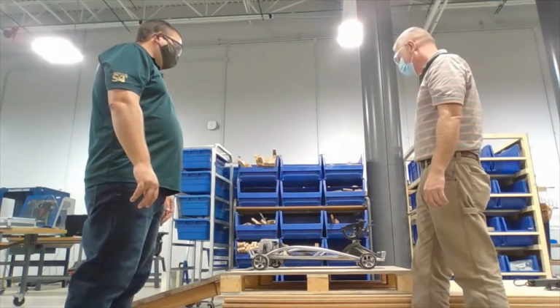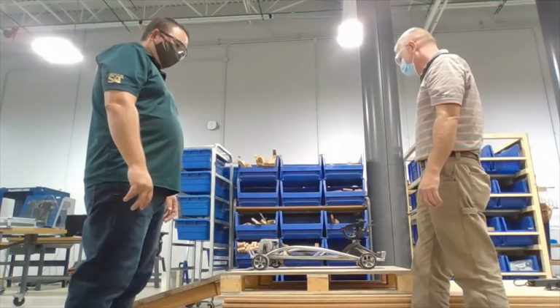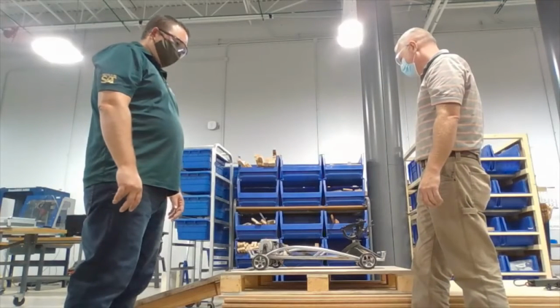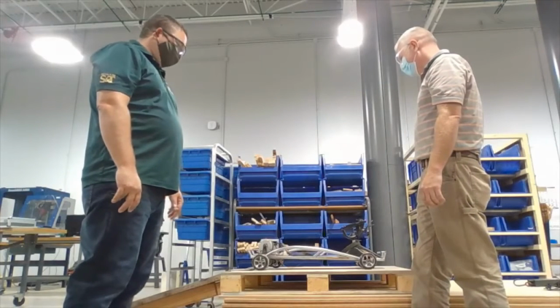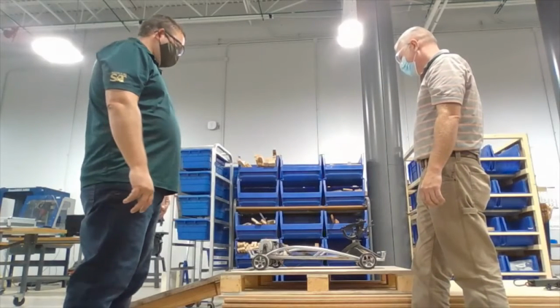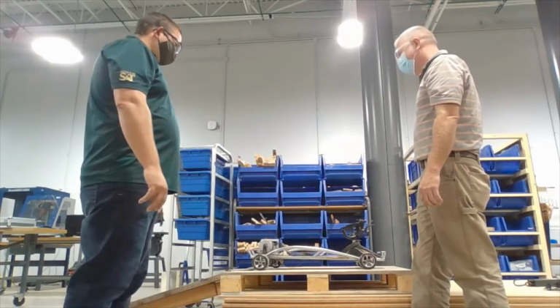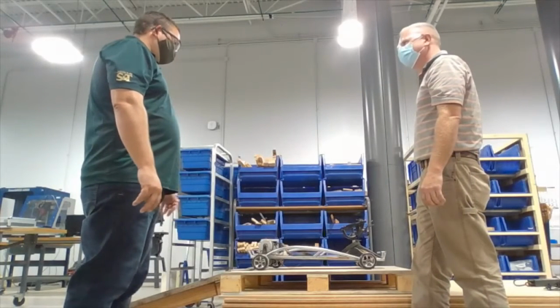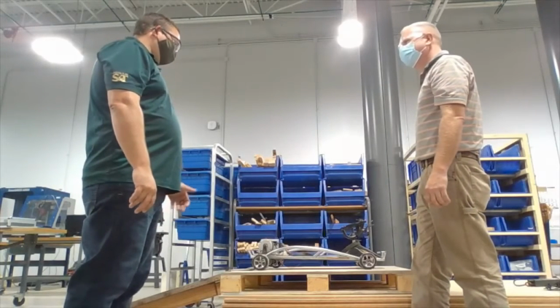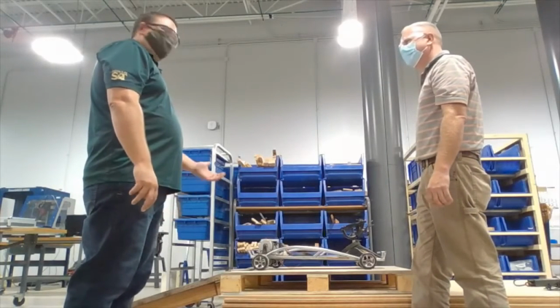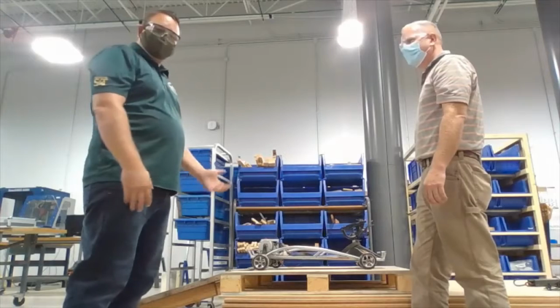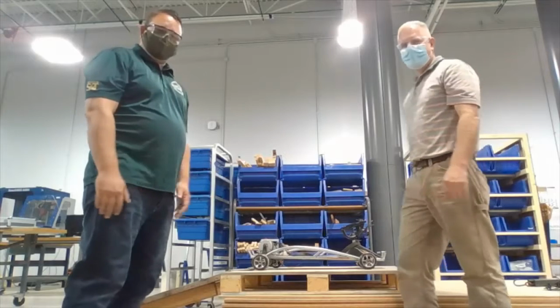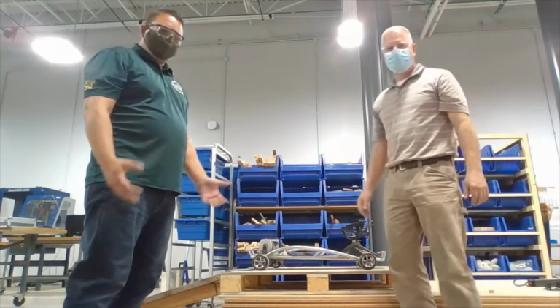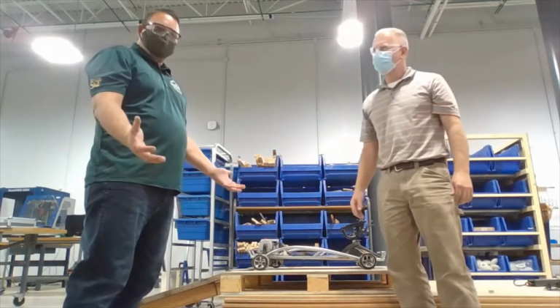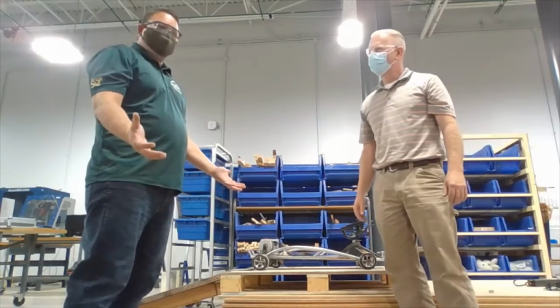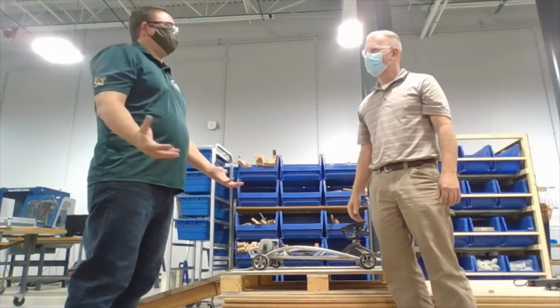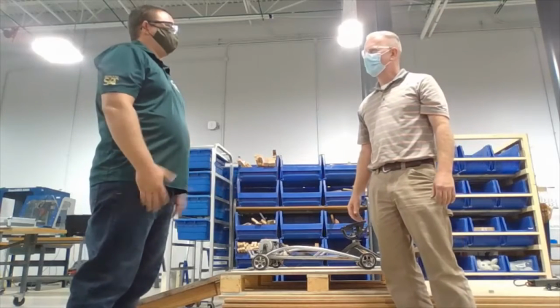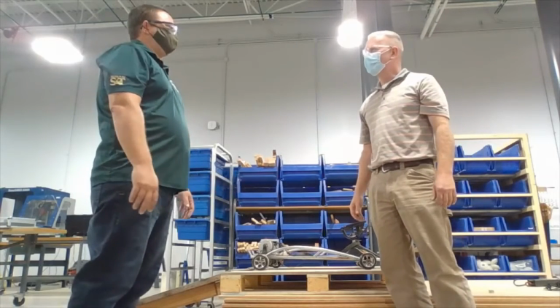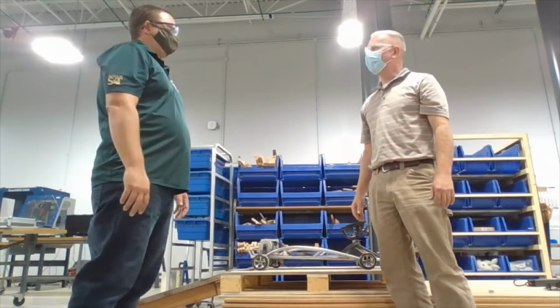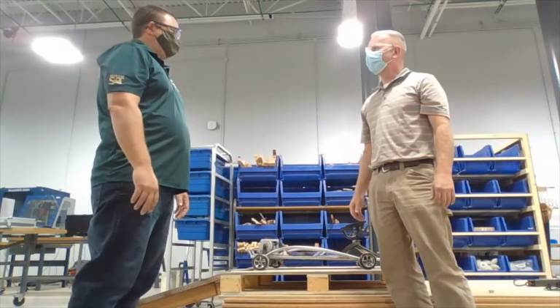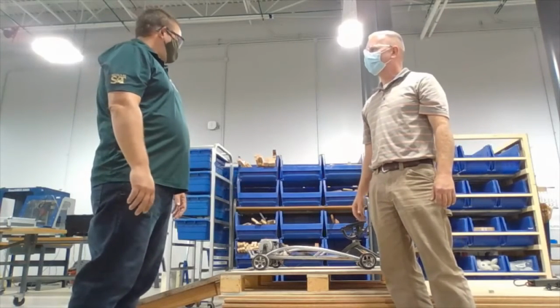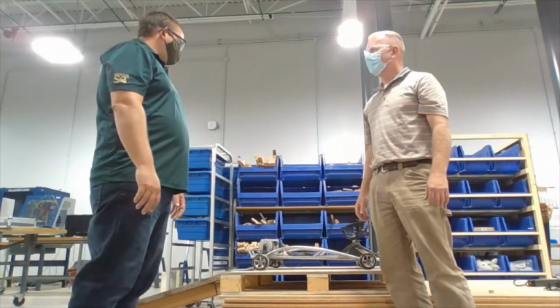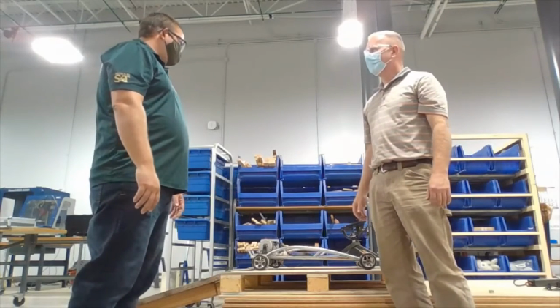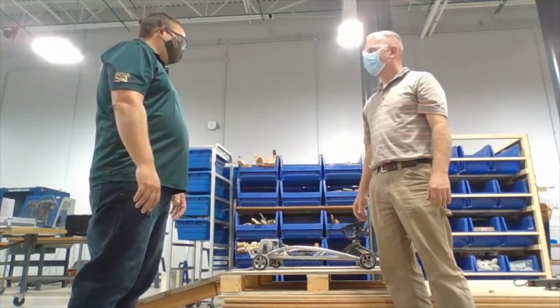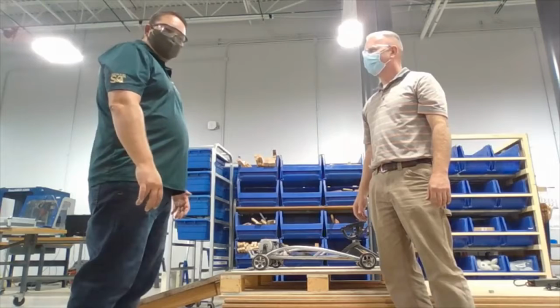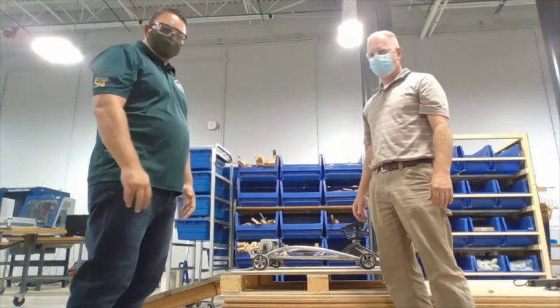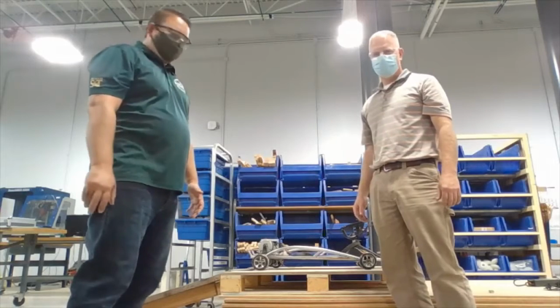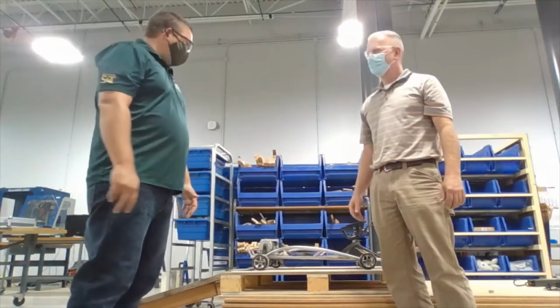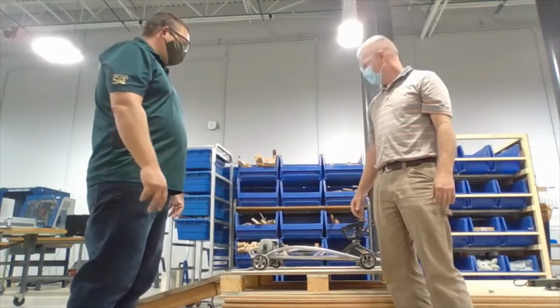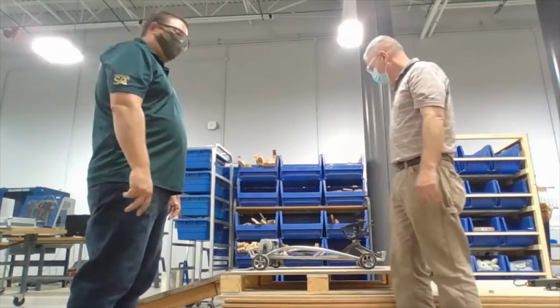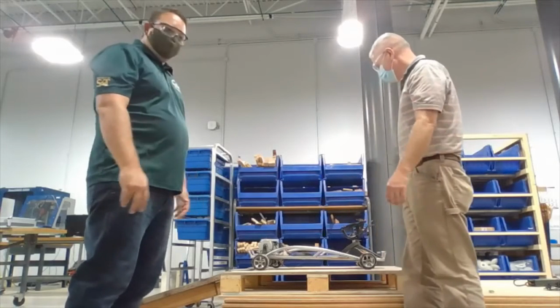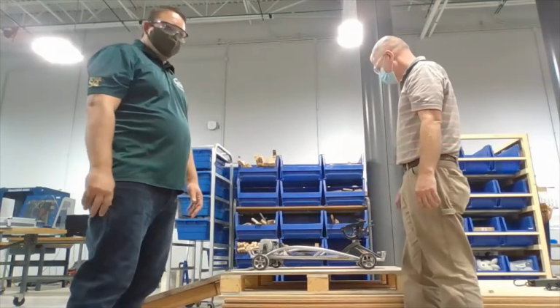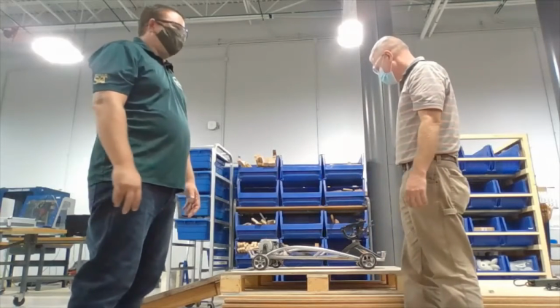So what you're saying is work is really force times distance. You got it! I'm learning so much more. I just hope I can learn how to win this race tomorrow.